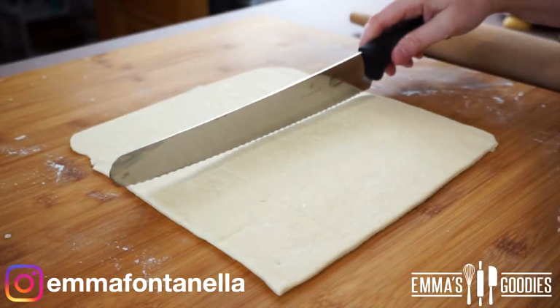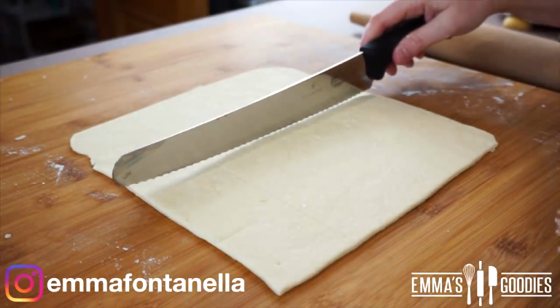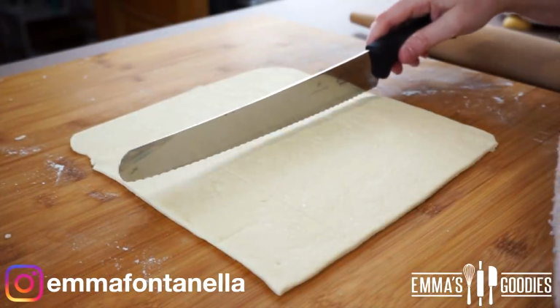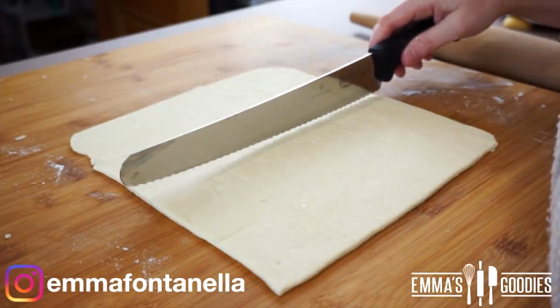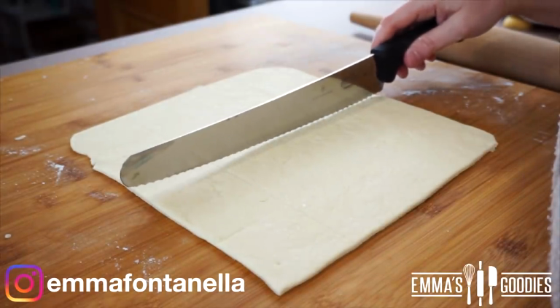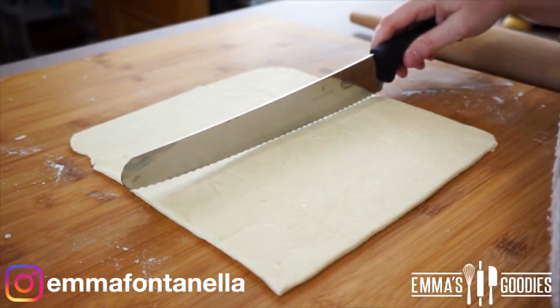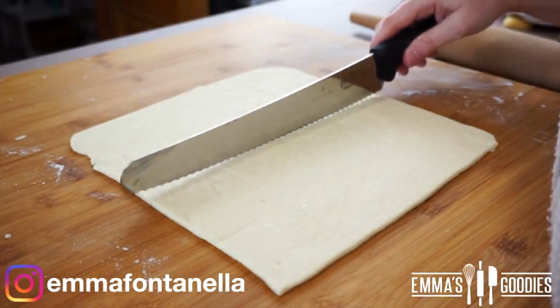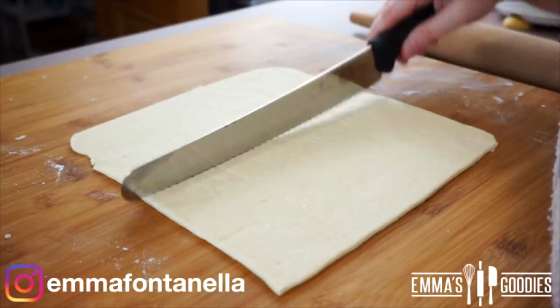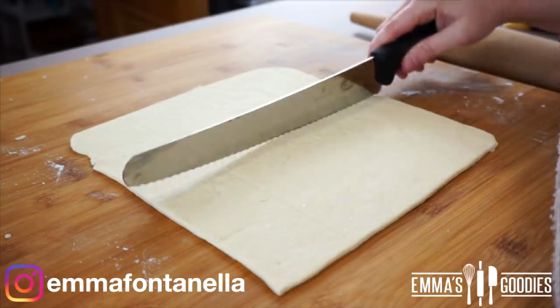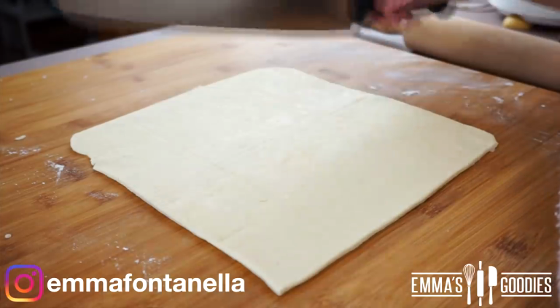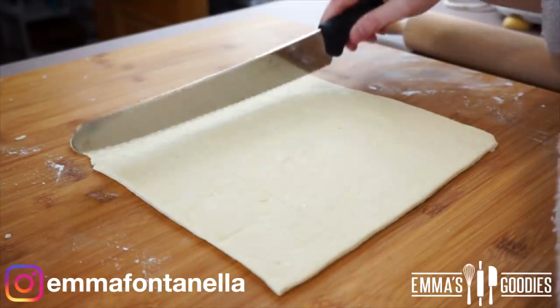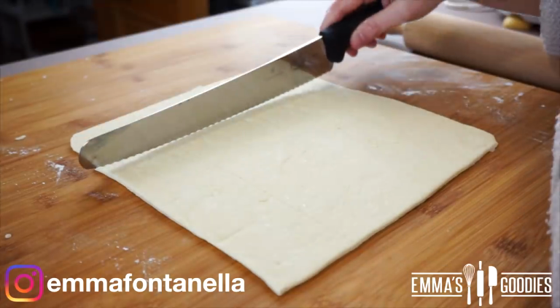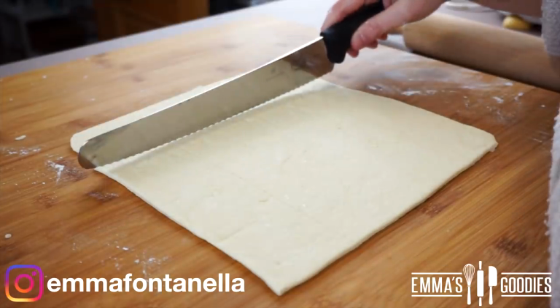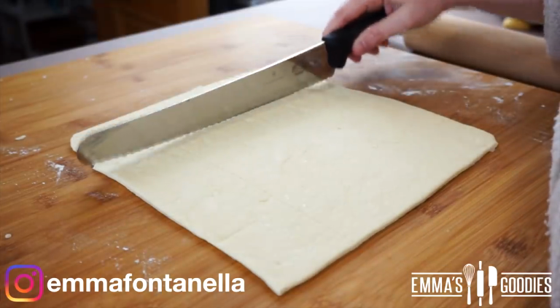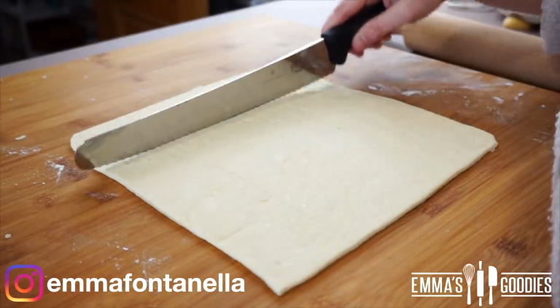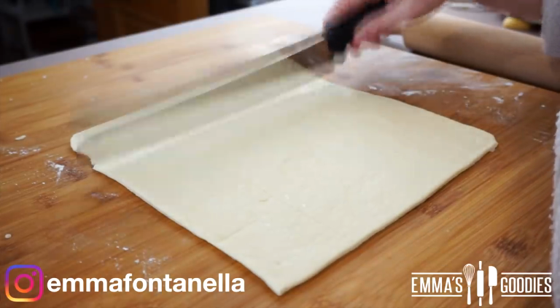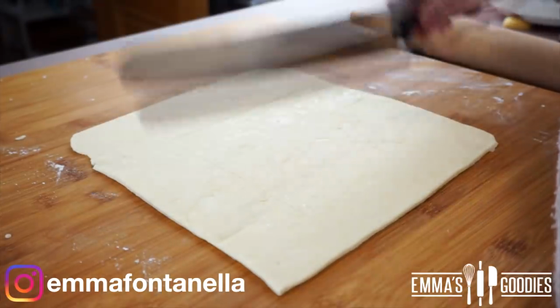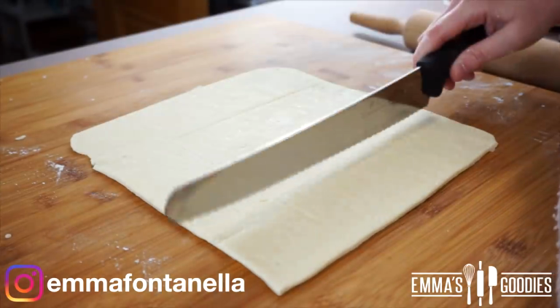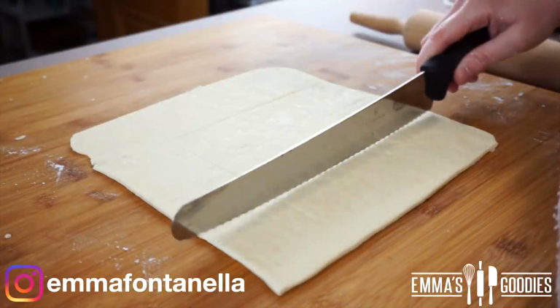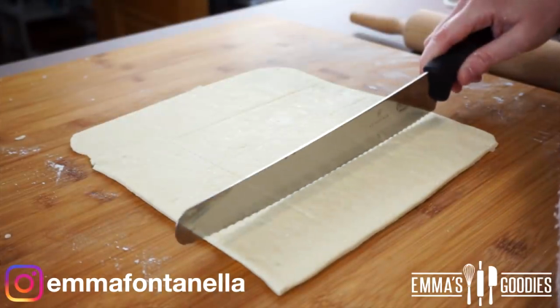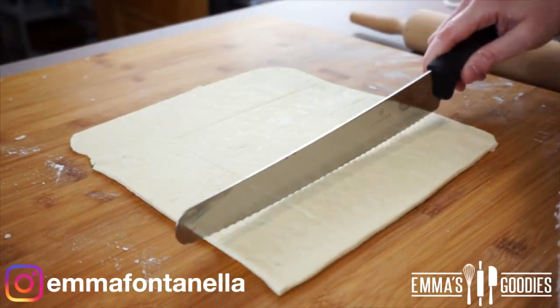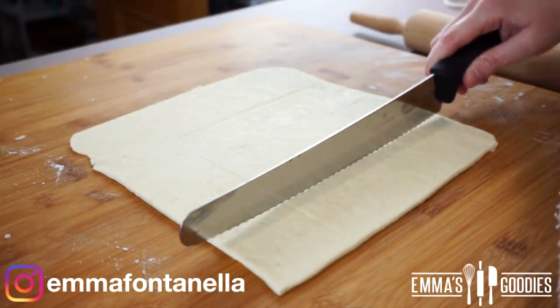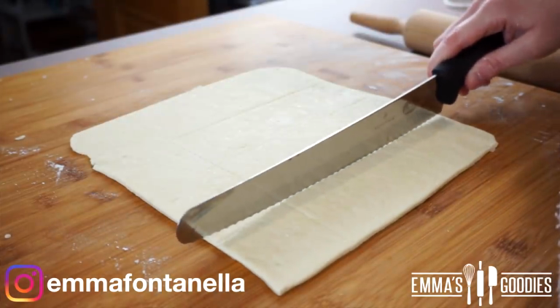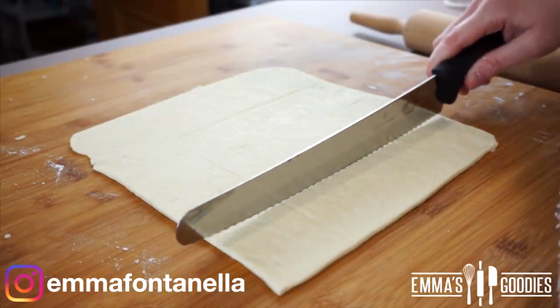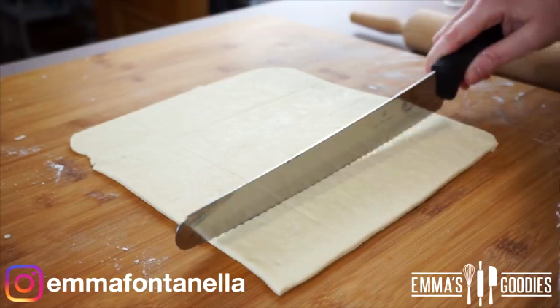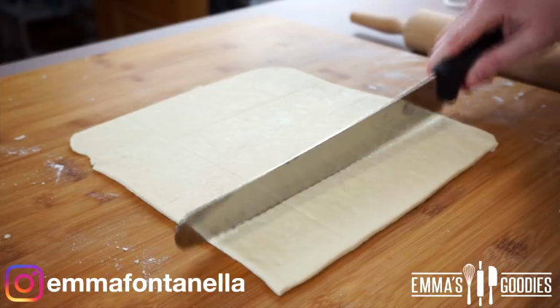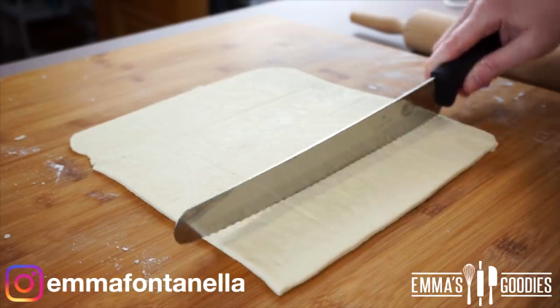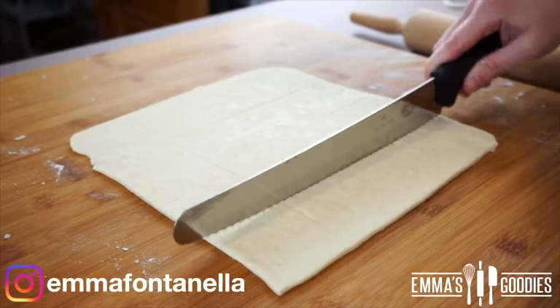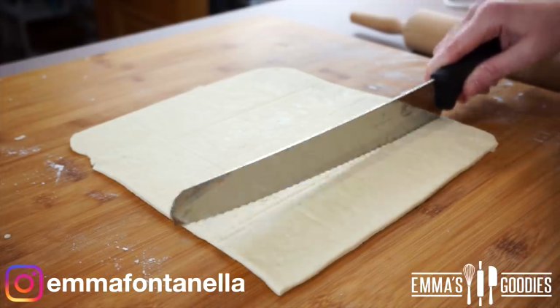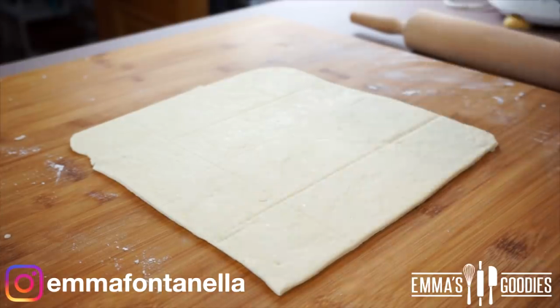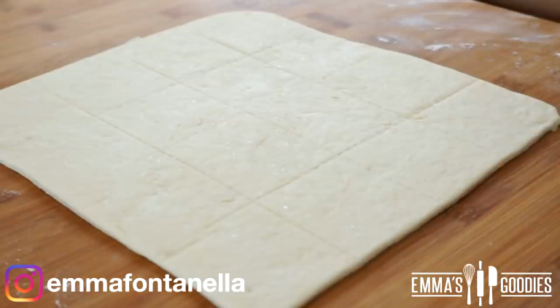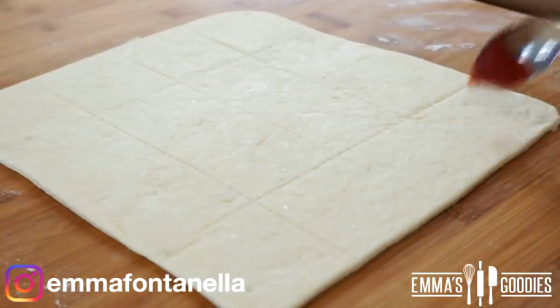Cut your dough into squares and use a knife as a guide to trace — not cut — your nuggets. That way you know exactly where to place your filling.